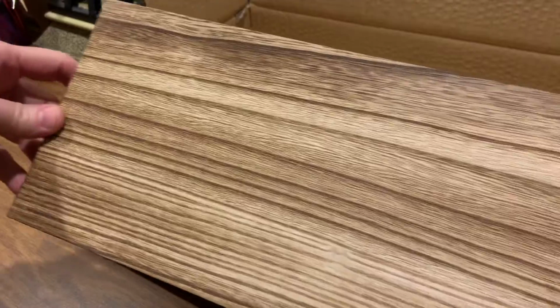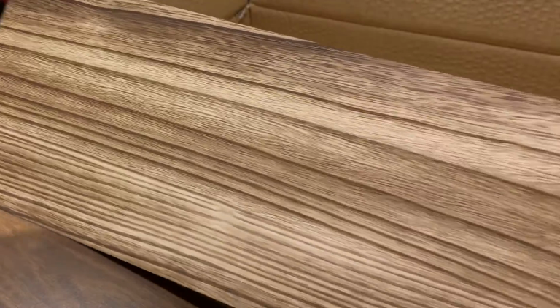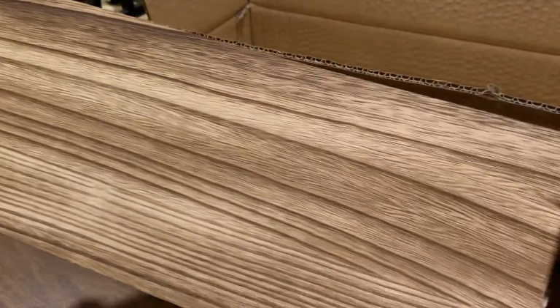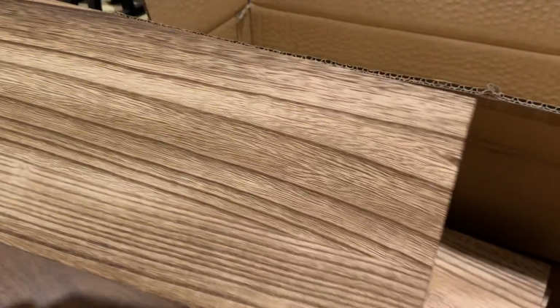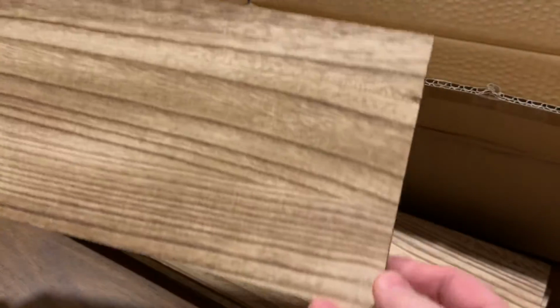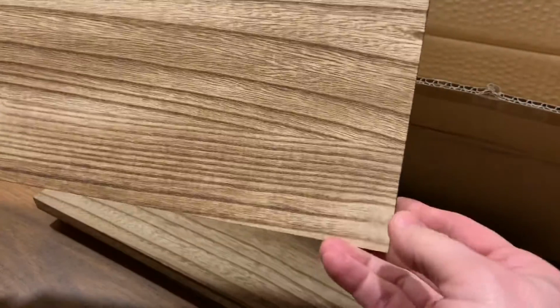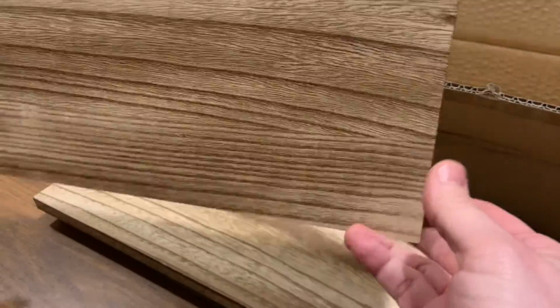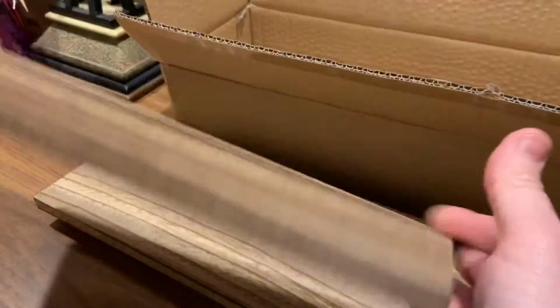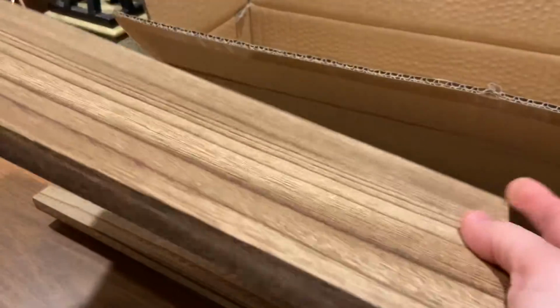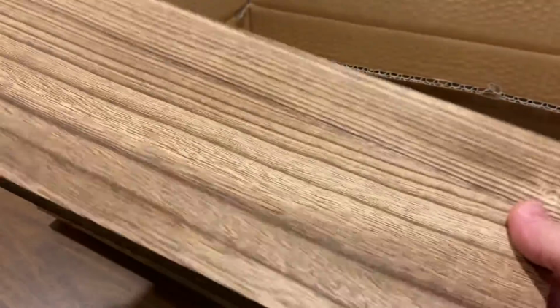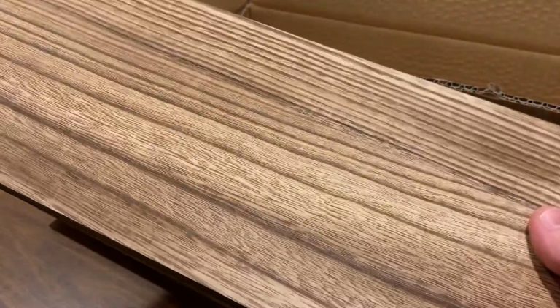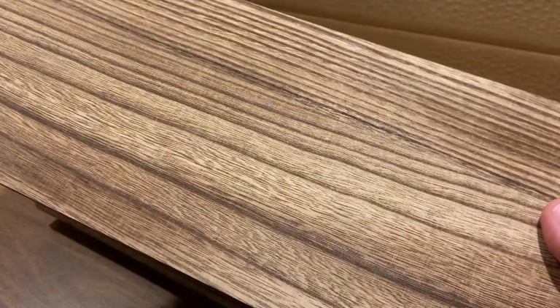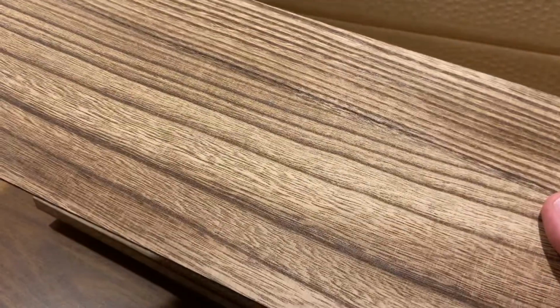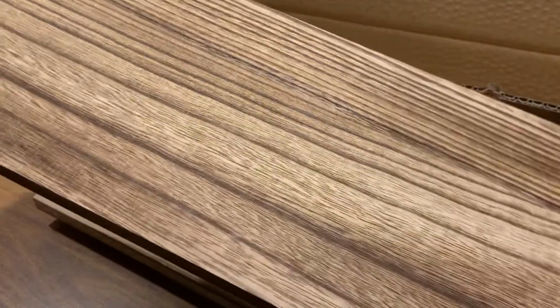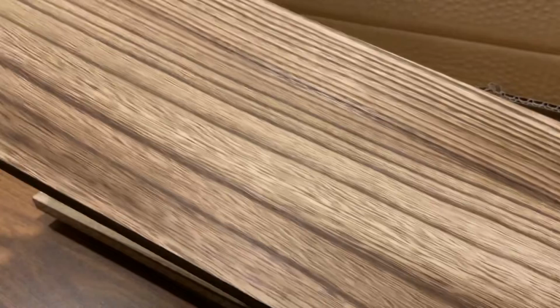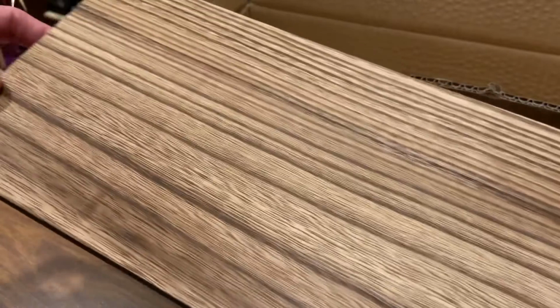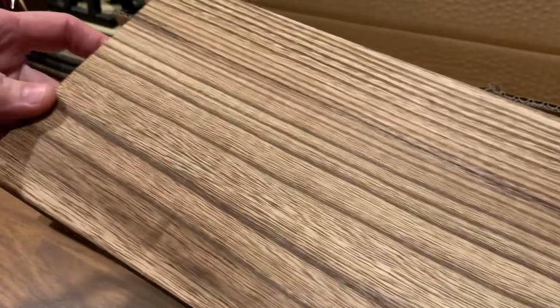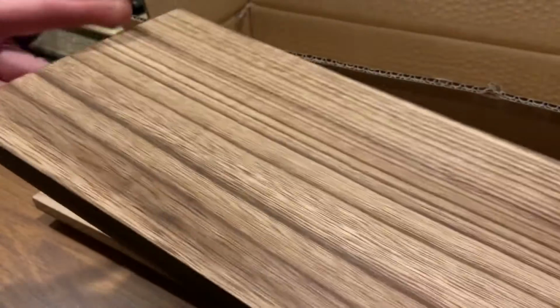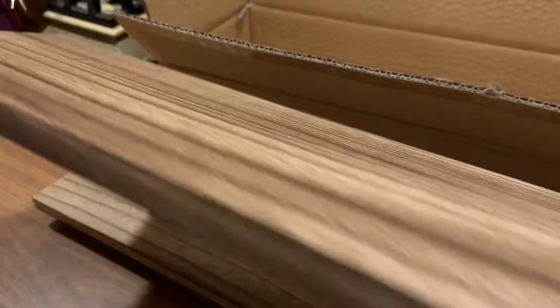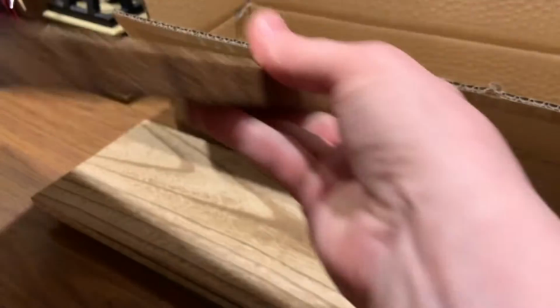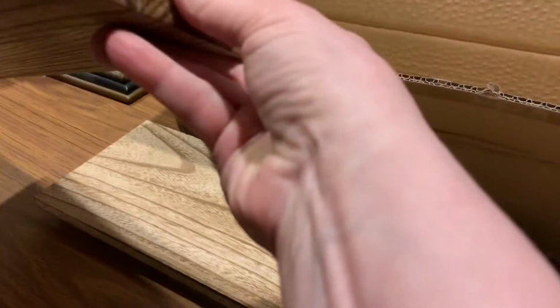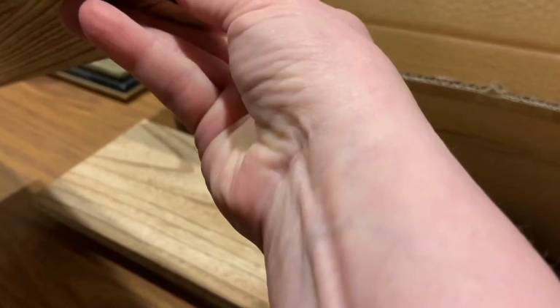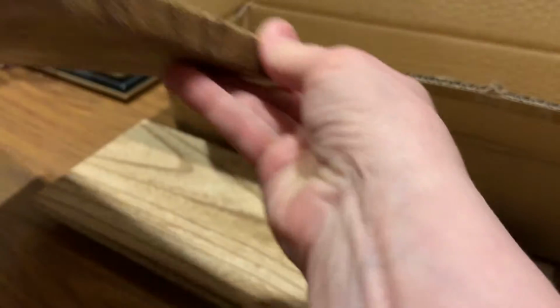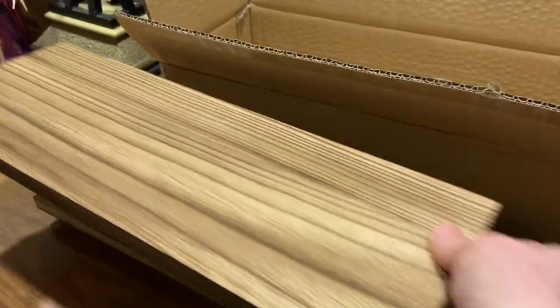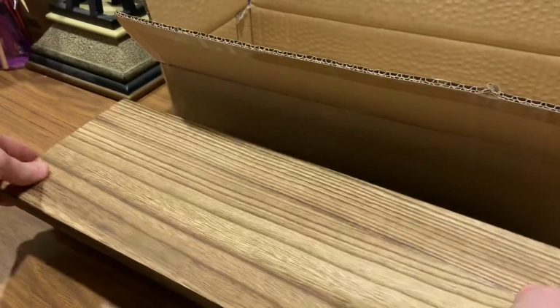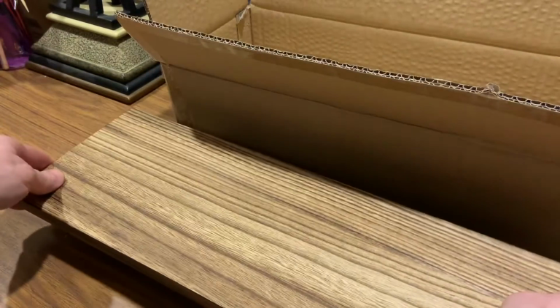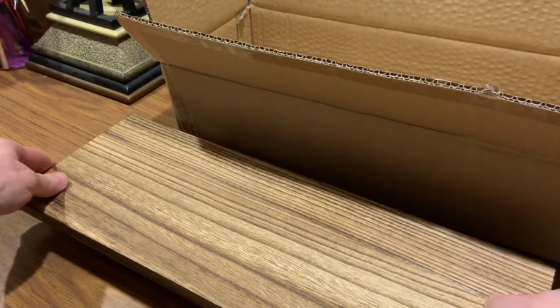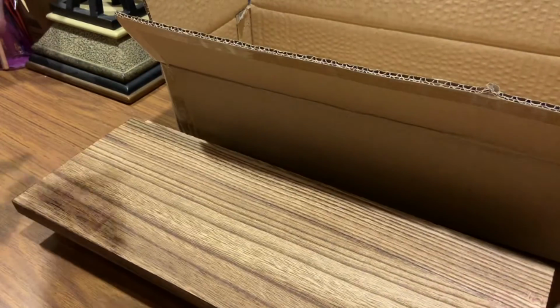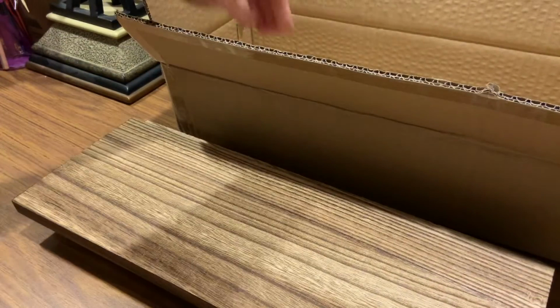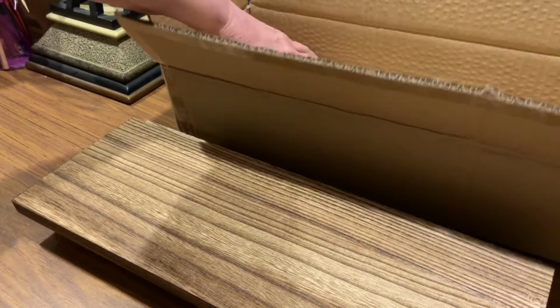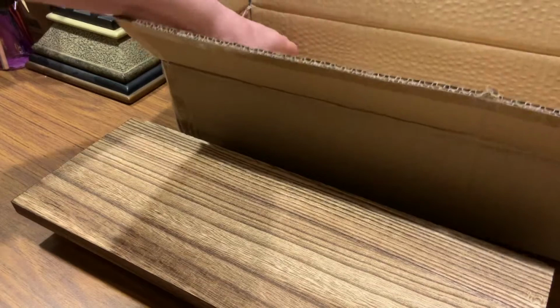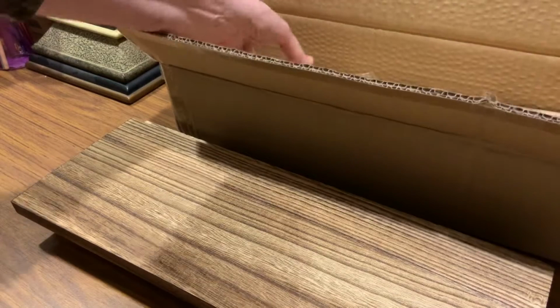That's beautiful — gosh, it is stunning. What a lovely, lovely piece of wood. That's gorgeous. And then there's the fourth one.